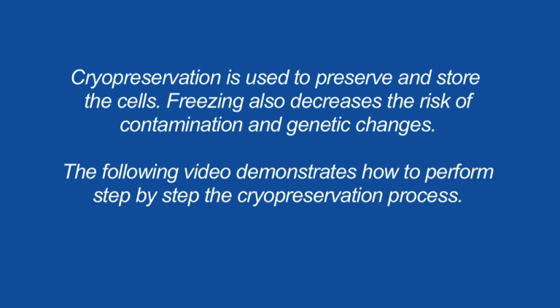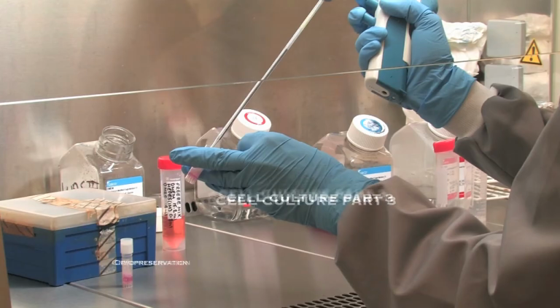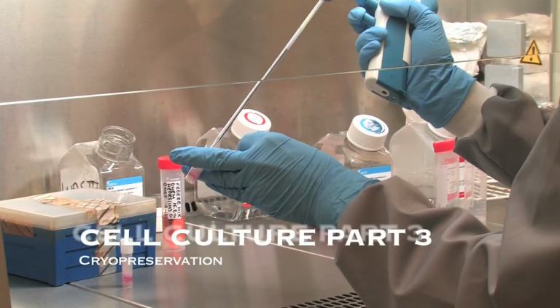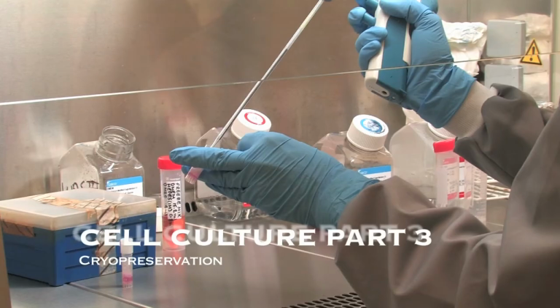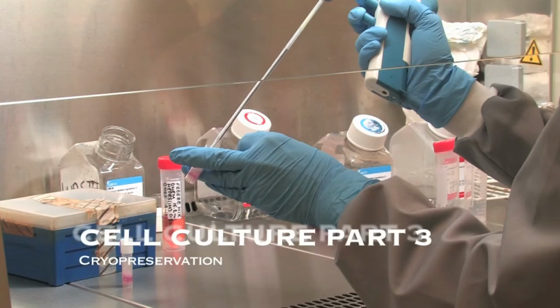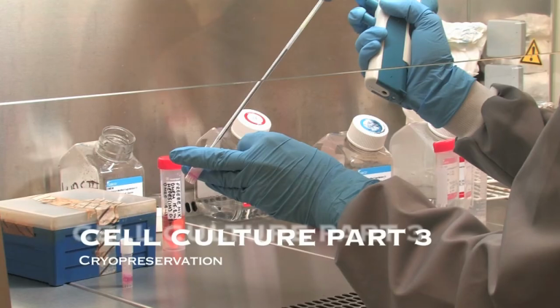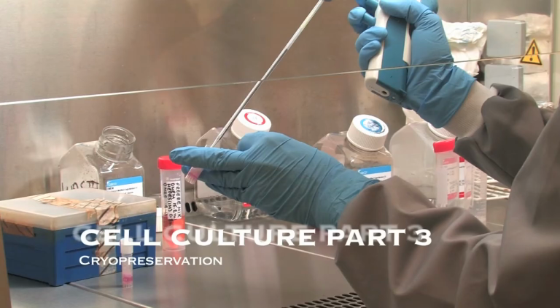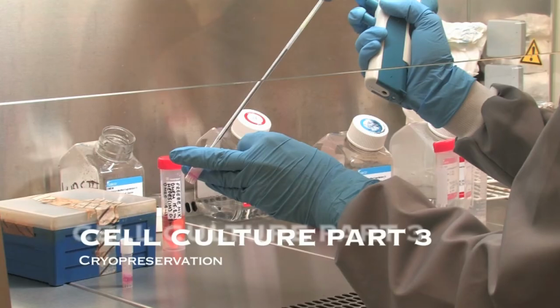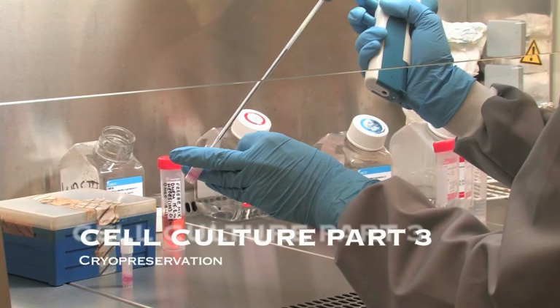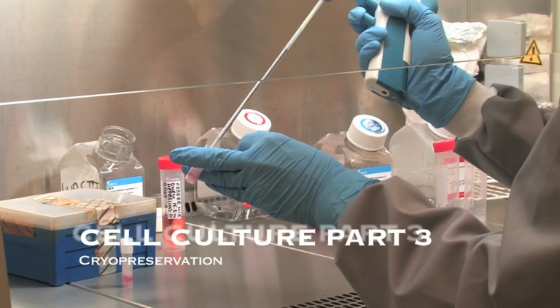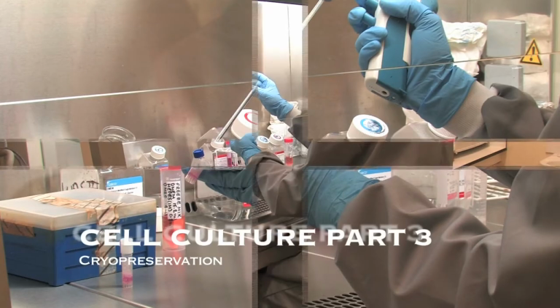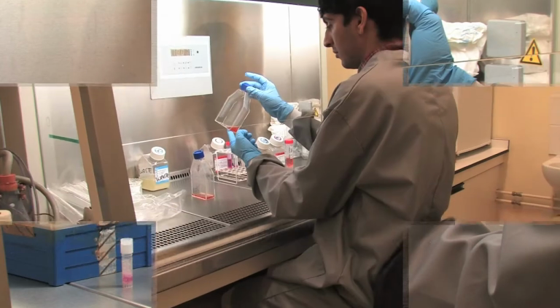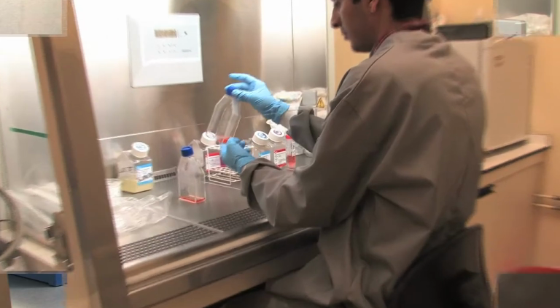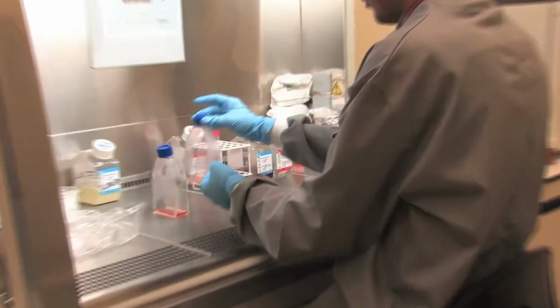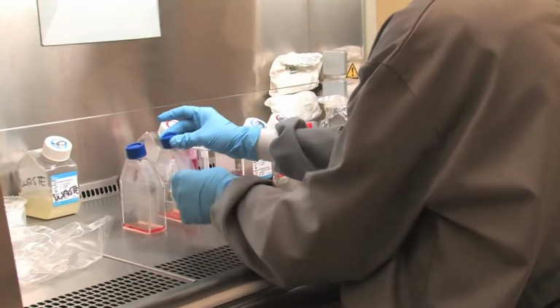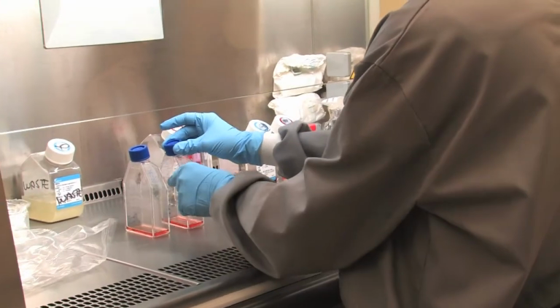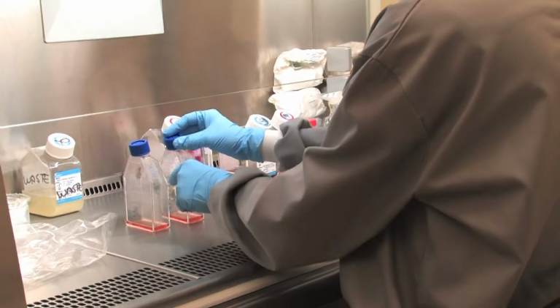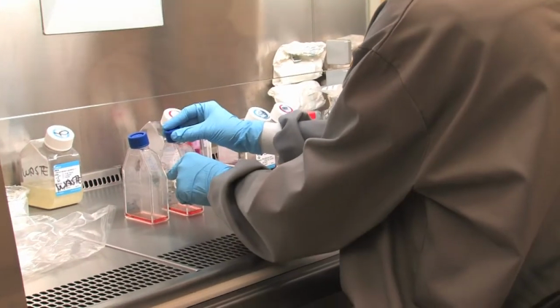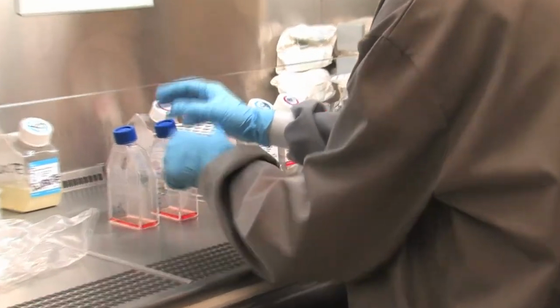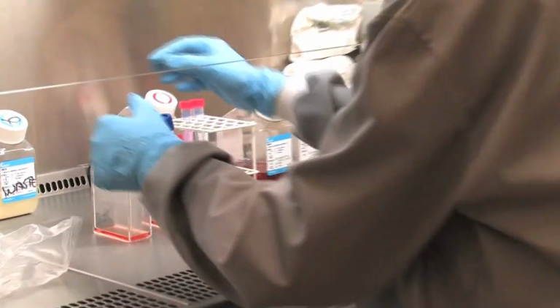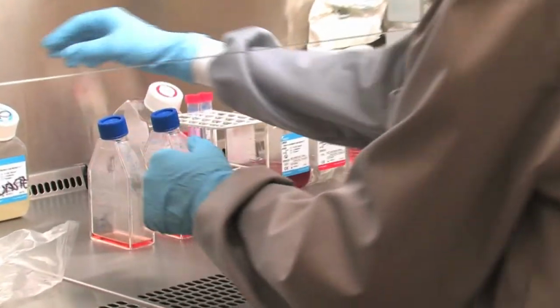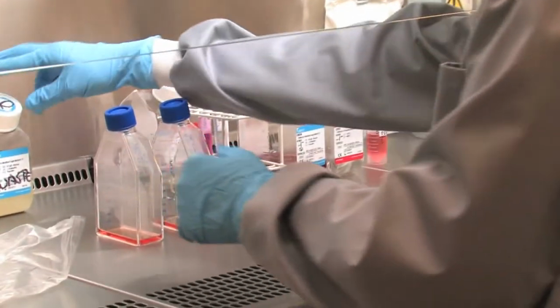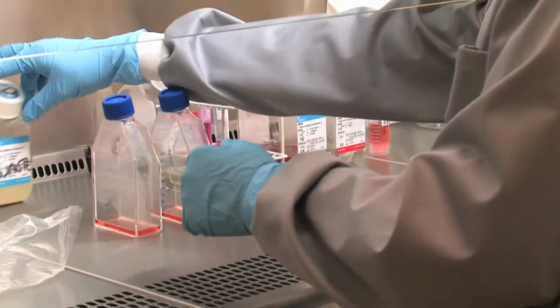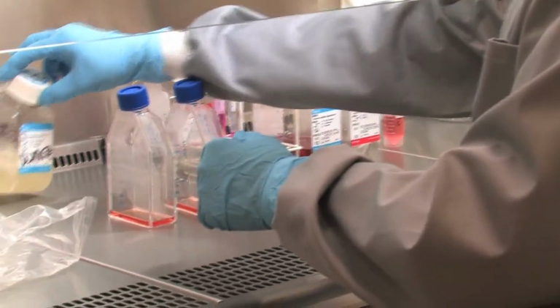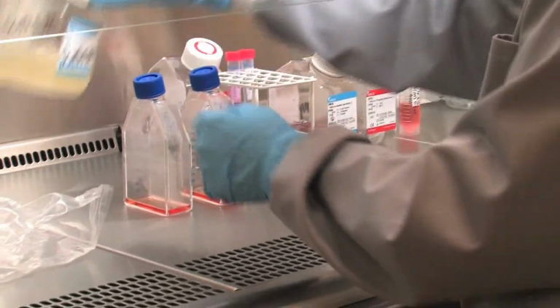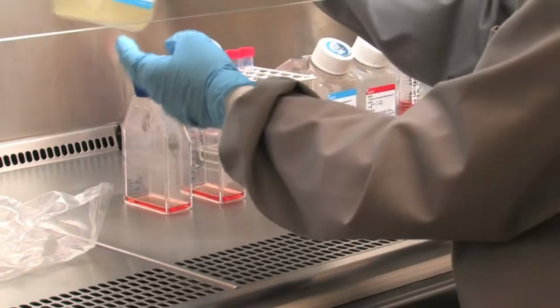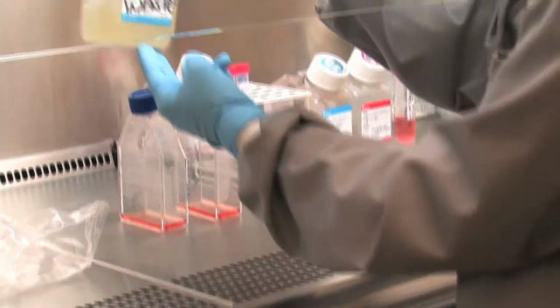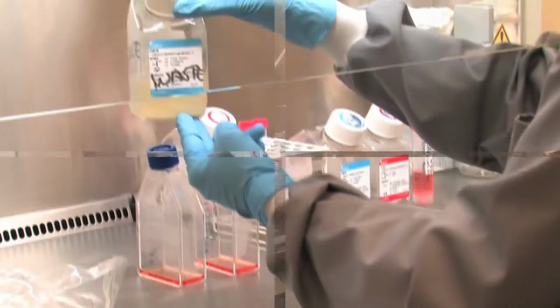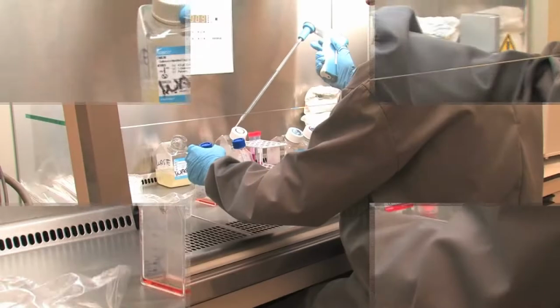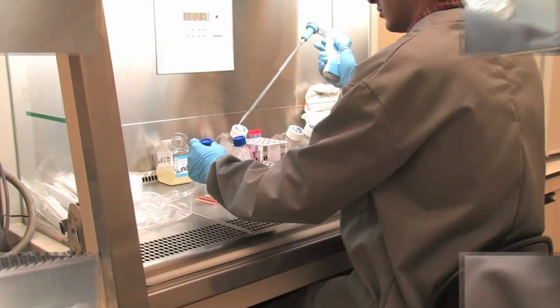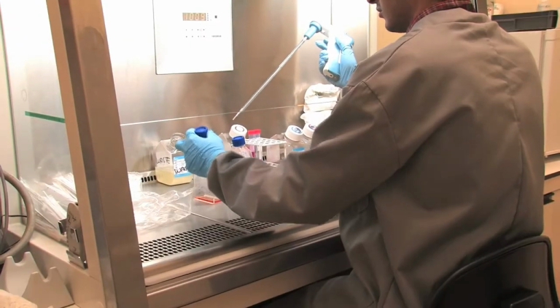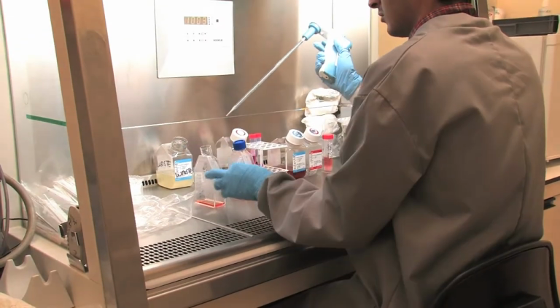Cell culture part 3: cryopreservation. Firstly, the spent cell culture media is removed from the flask and discarded into a waste container.